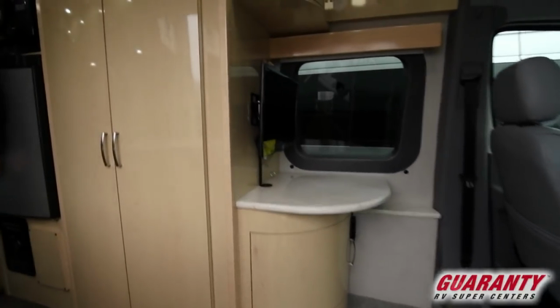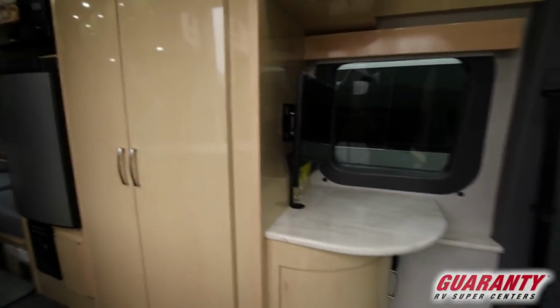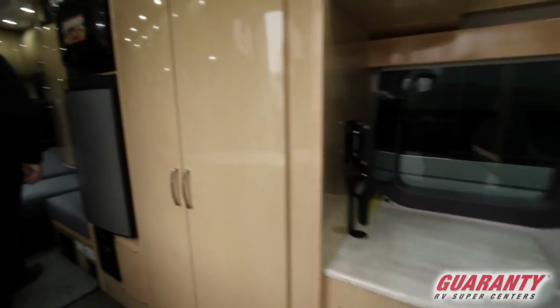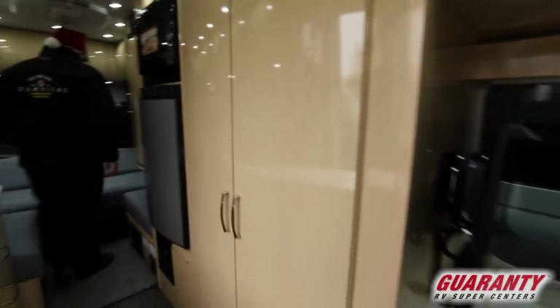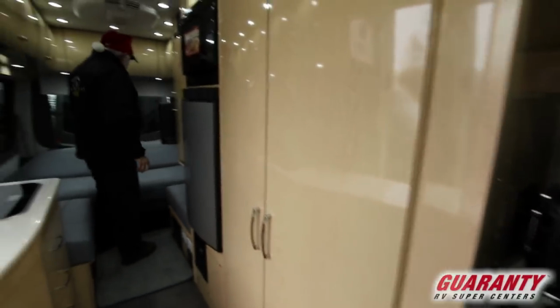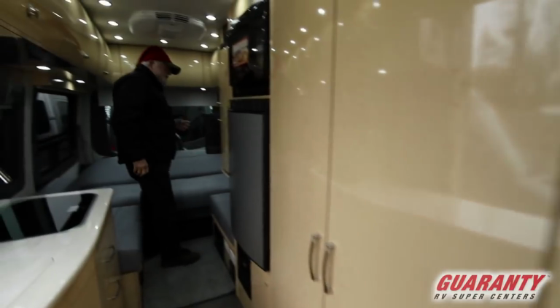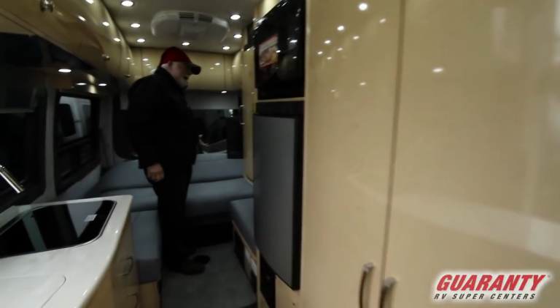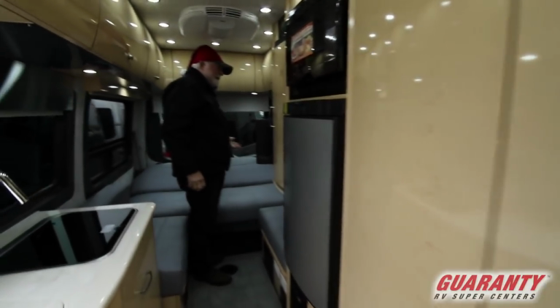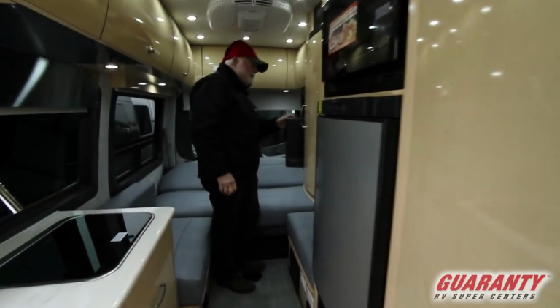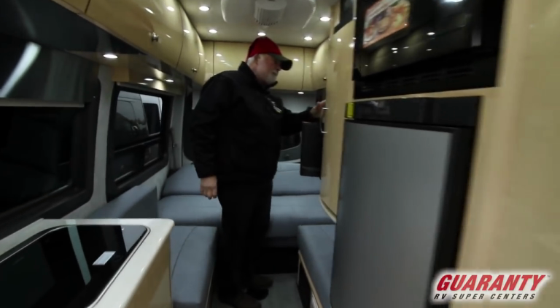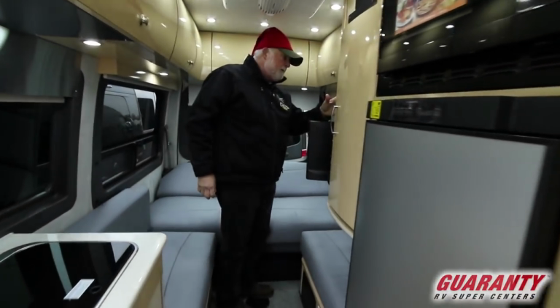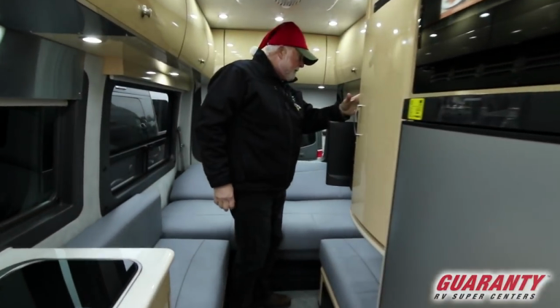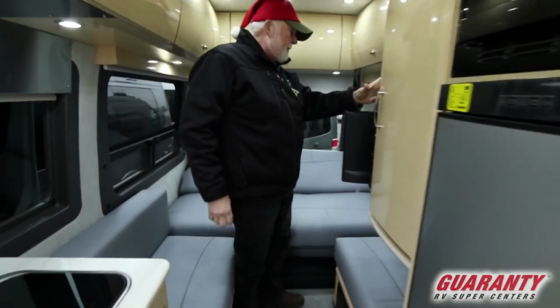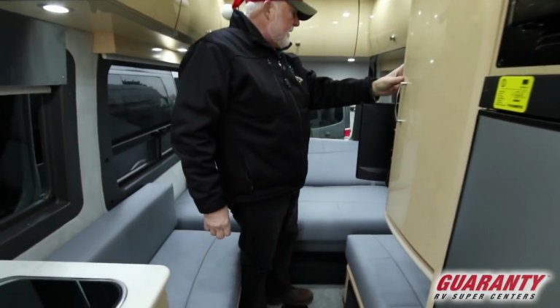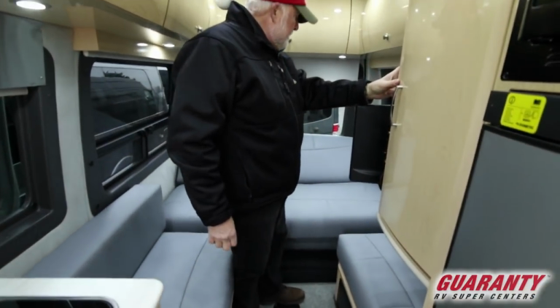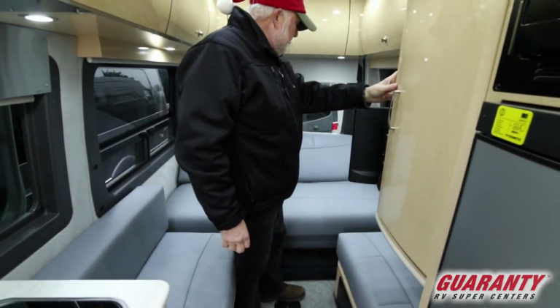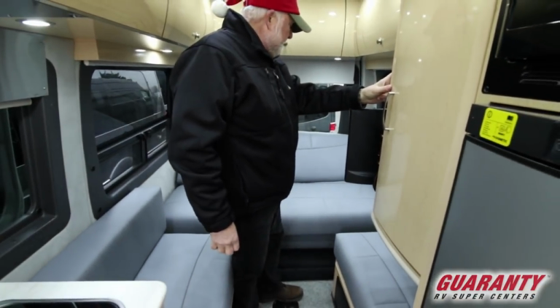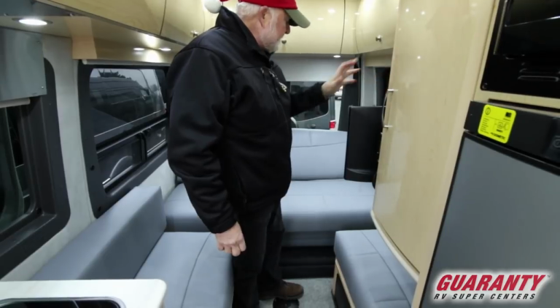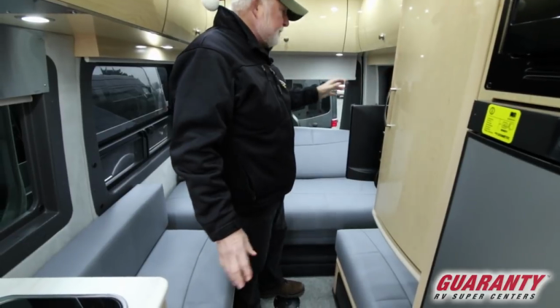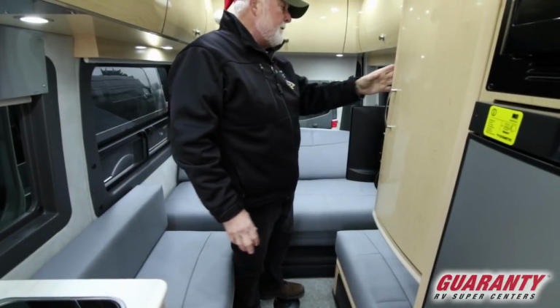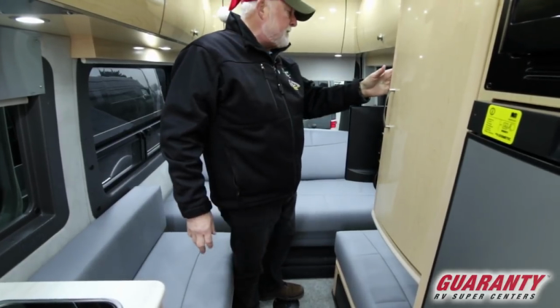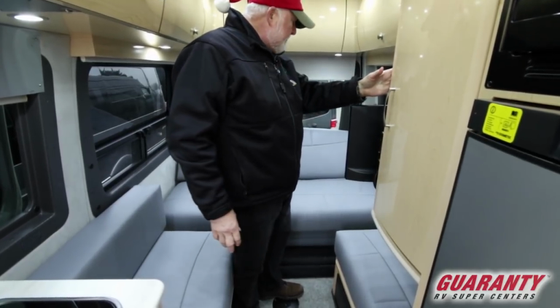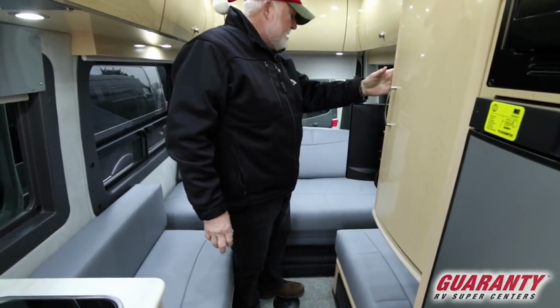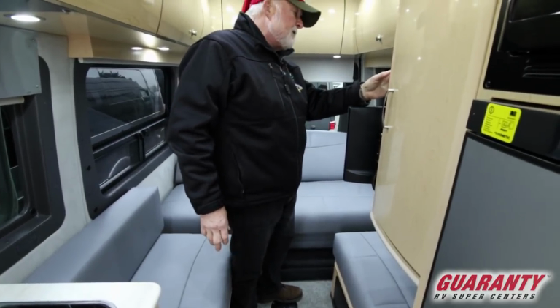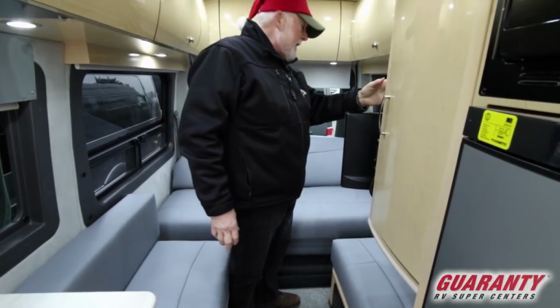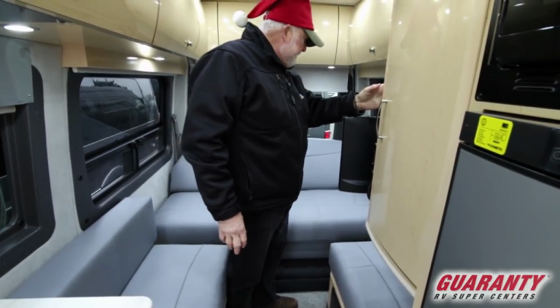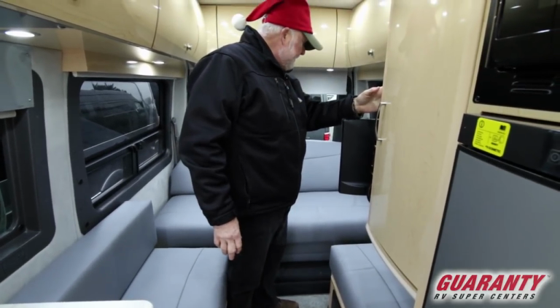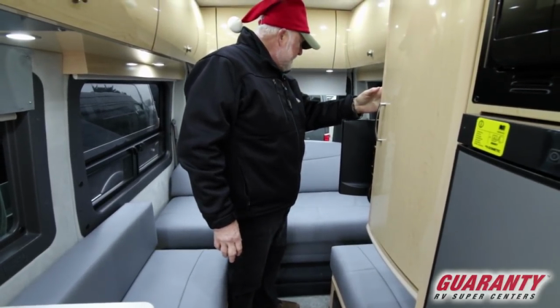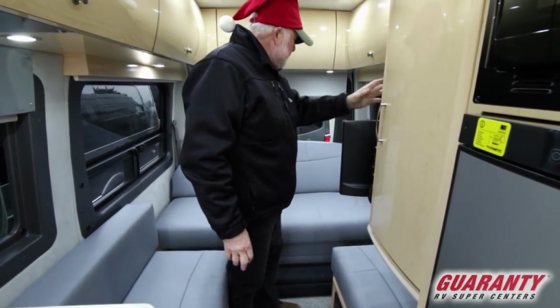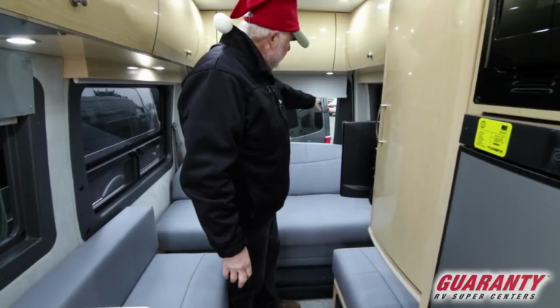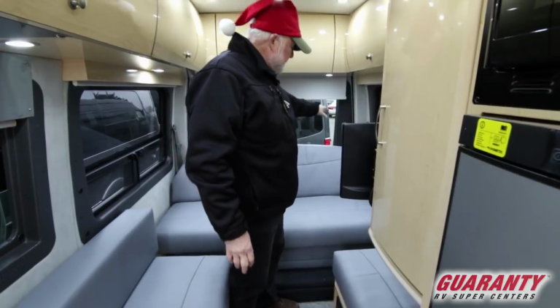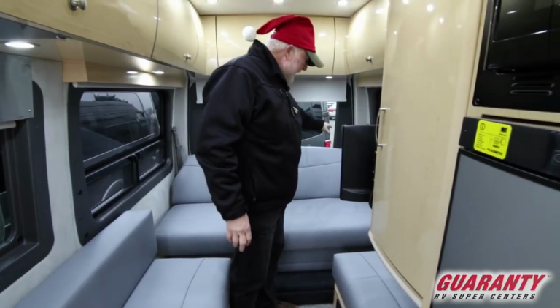As you can see, it's got a couch in the back that reclines. Push the little button here — it retracts, stops wherever you want it to stop, comes all the way up. Two shoulder restraints in the back.